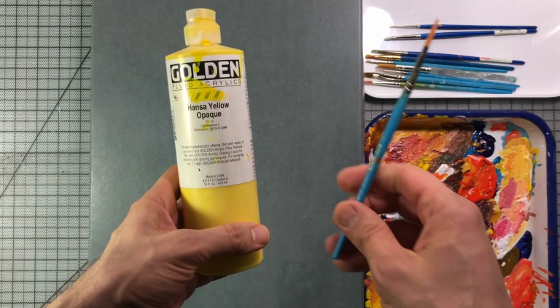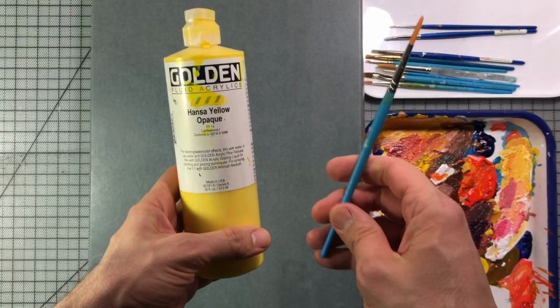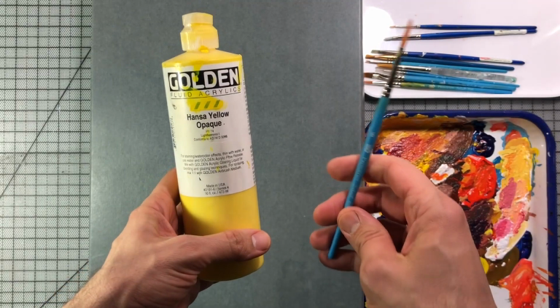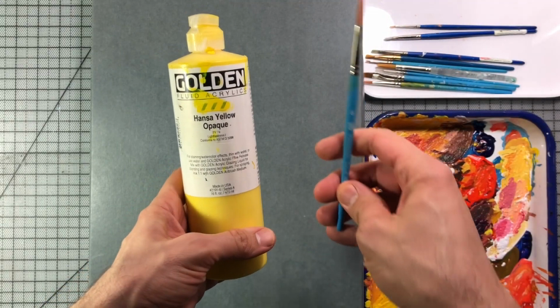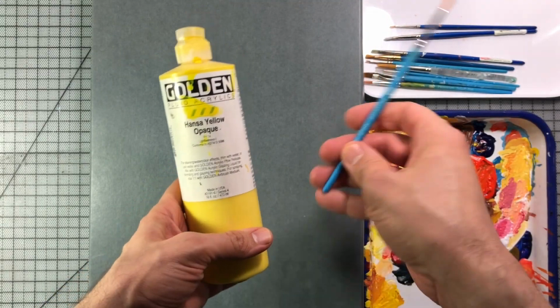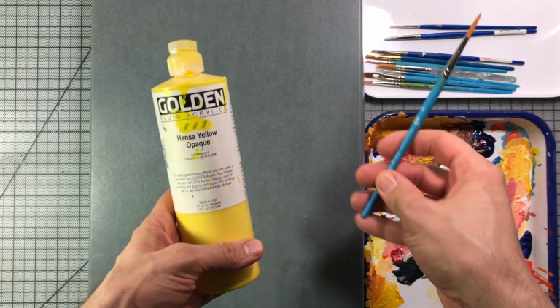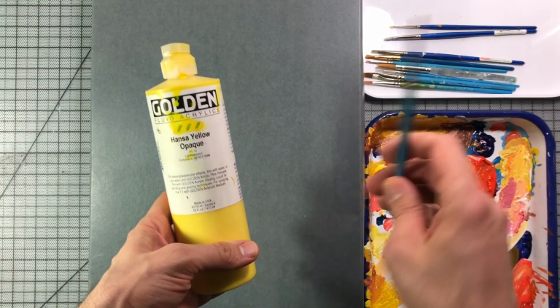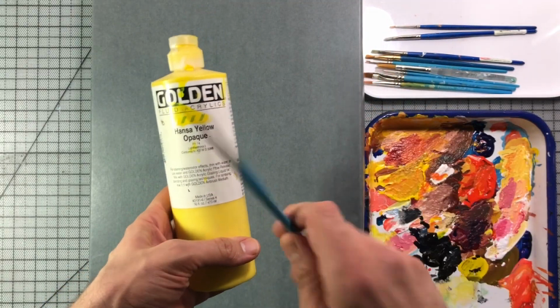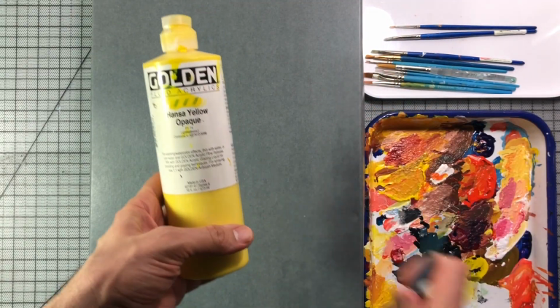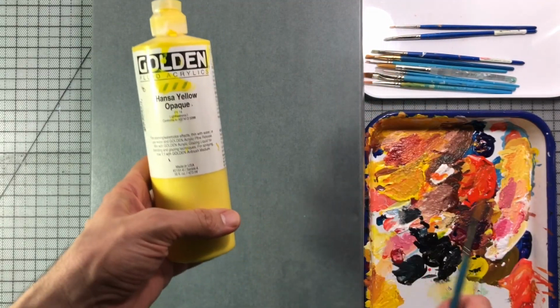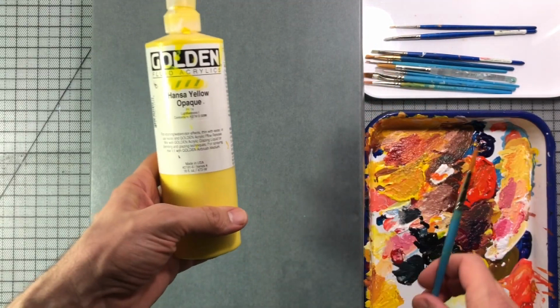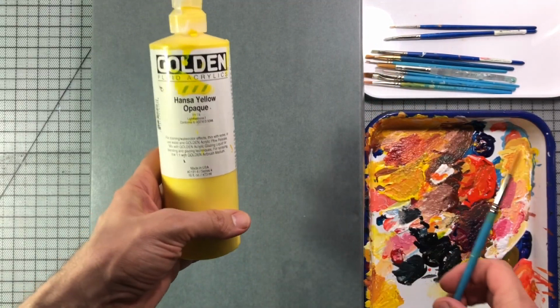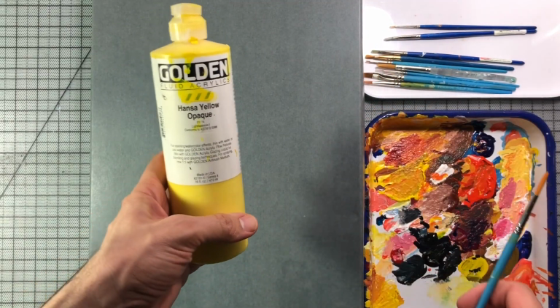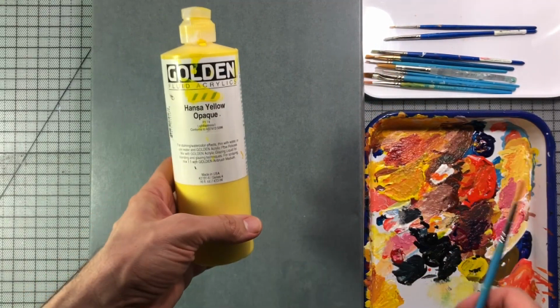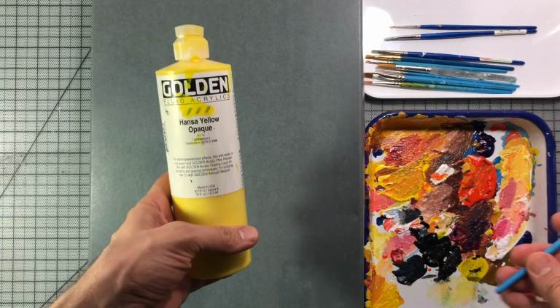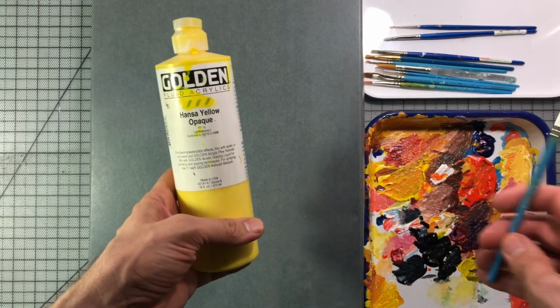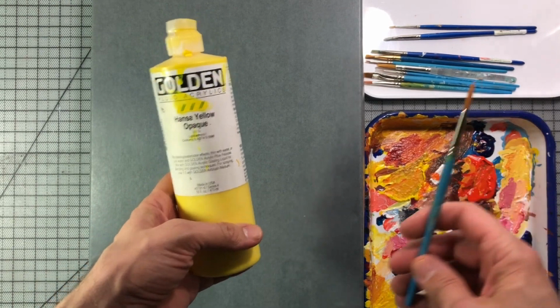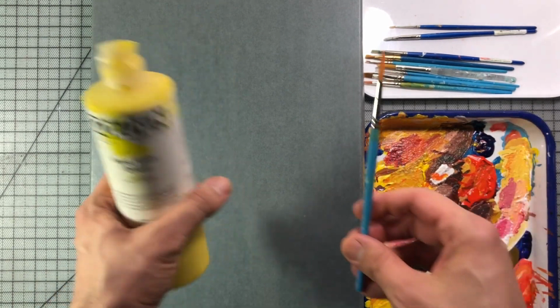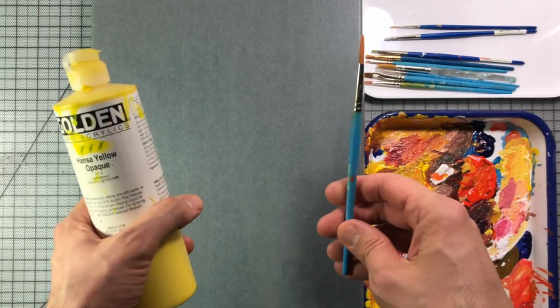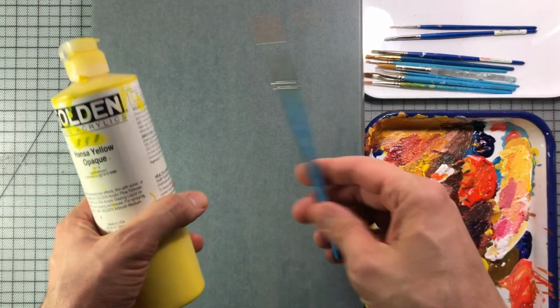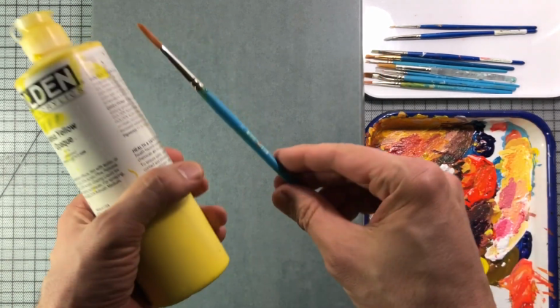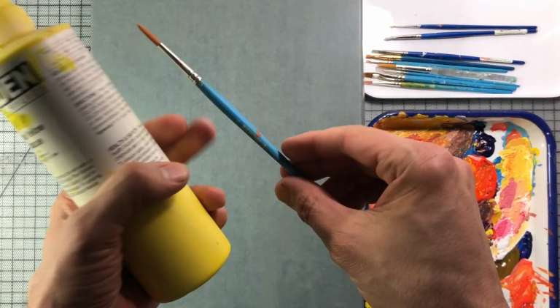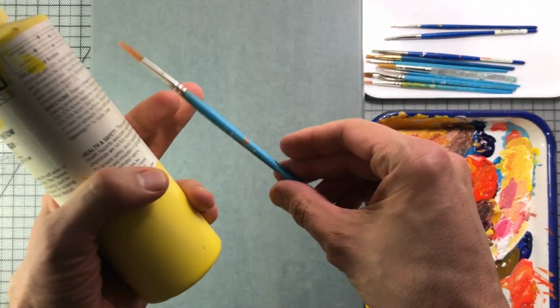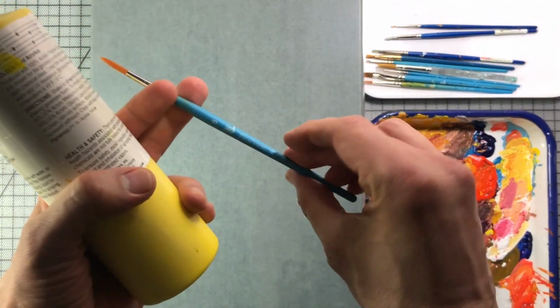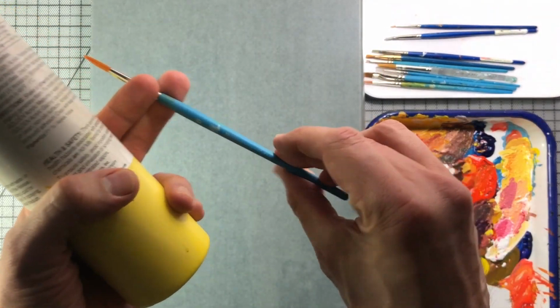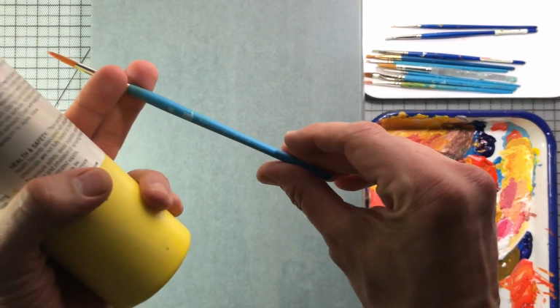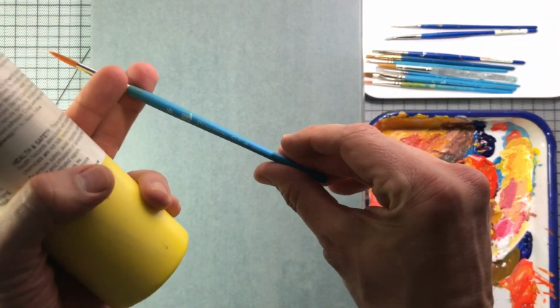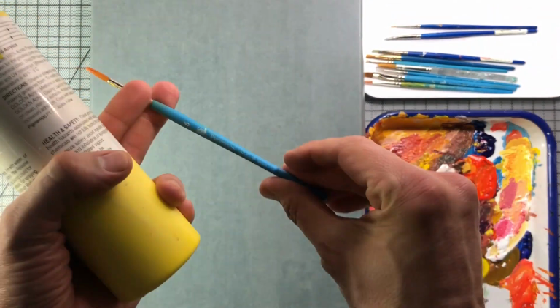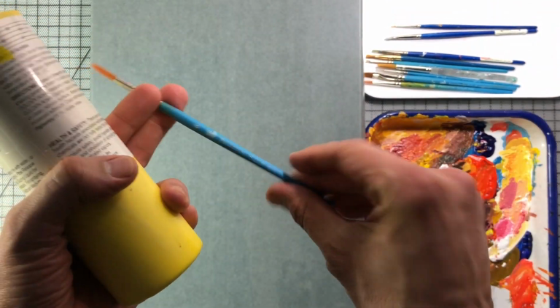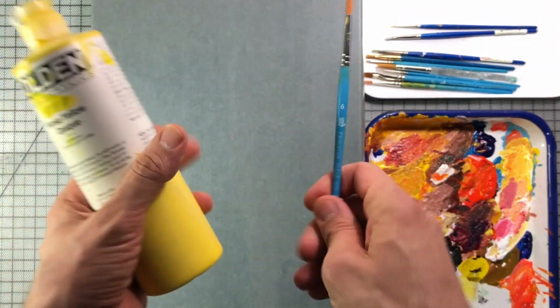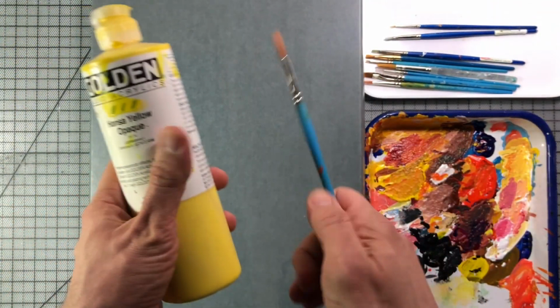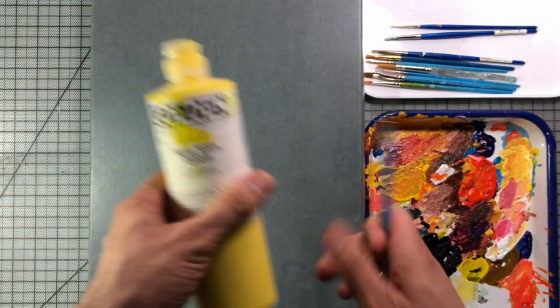In case you wanted to know, I used Golden fluid acrylics and my Princeton brushes.